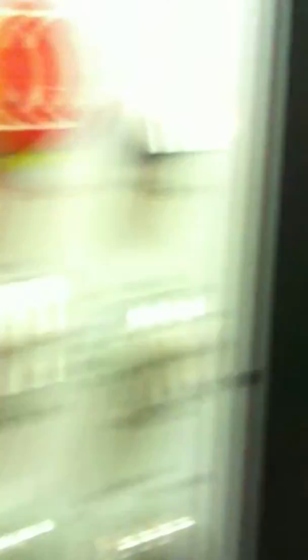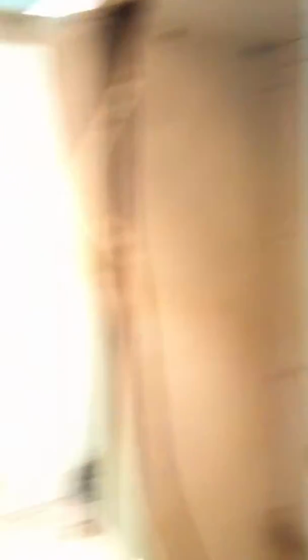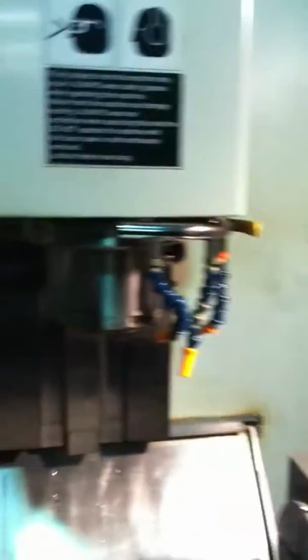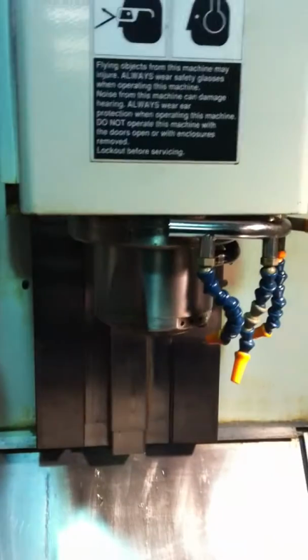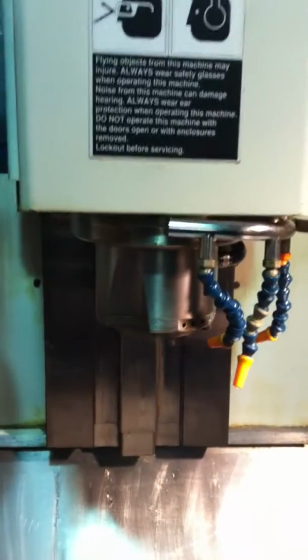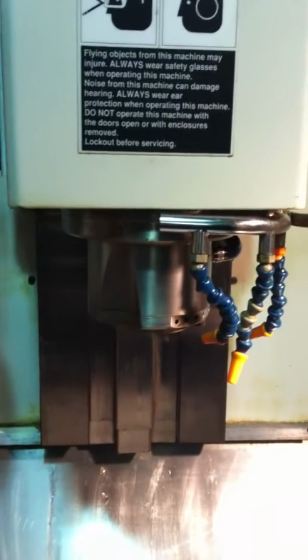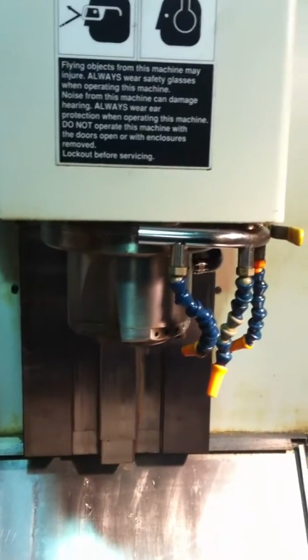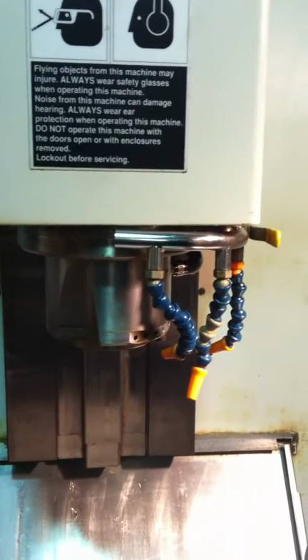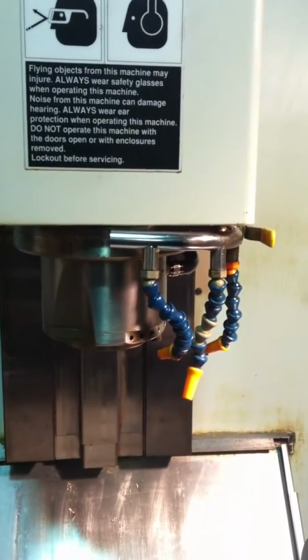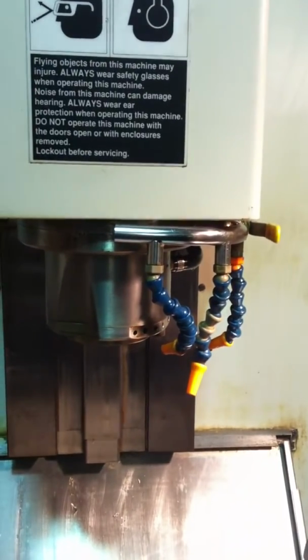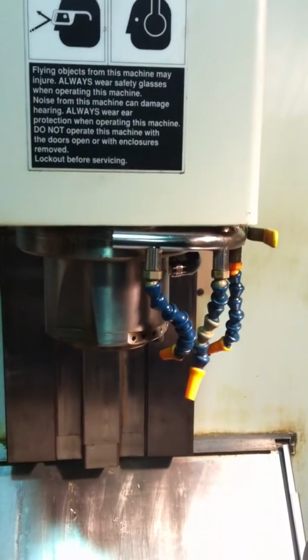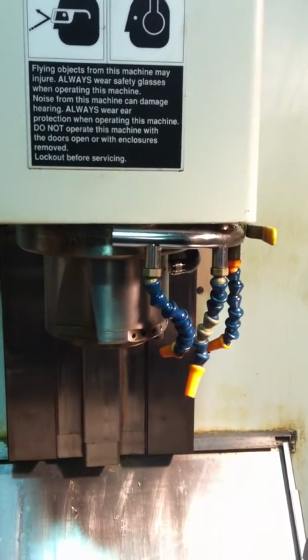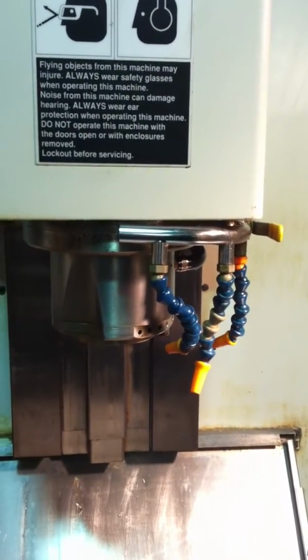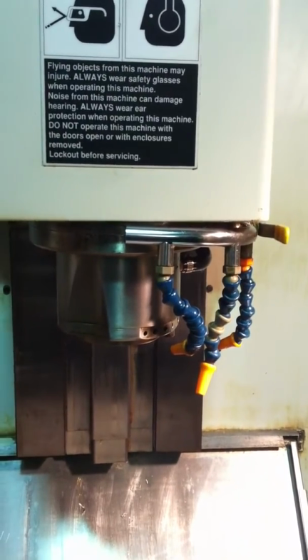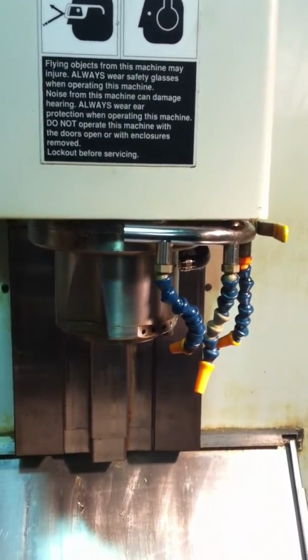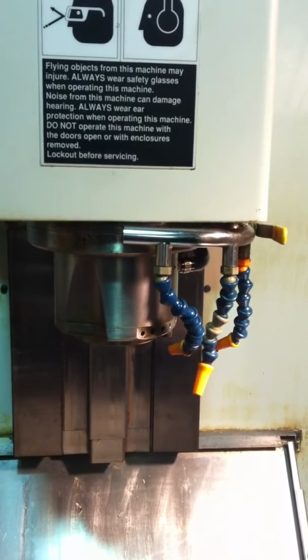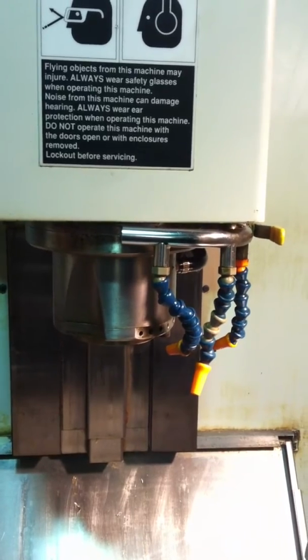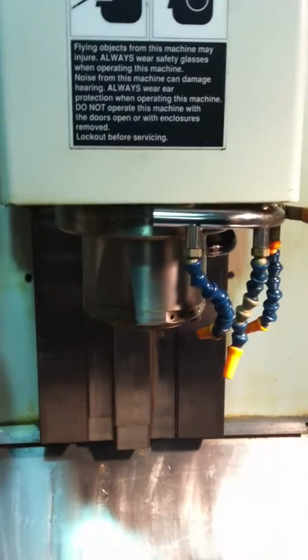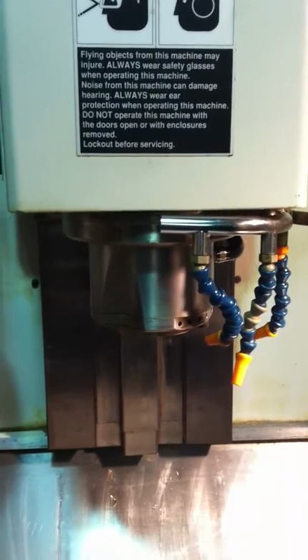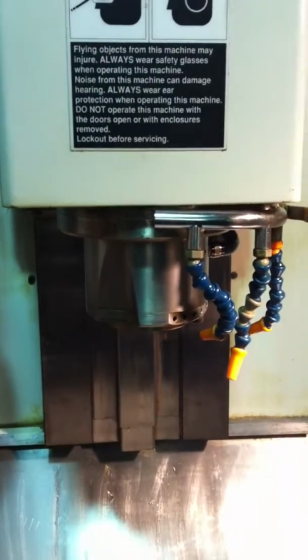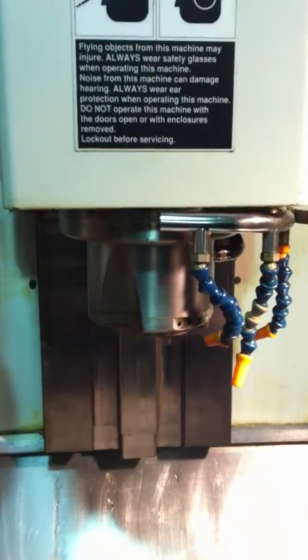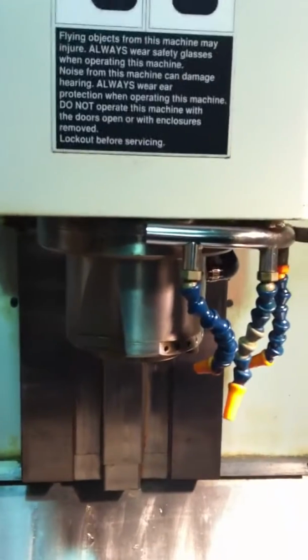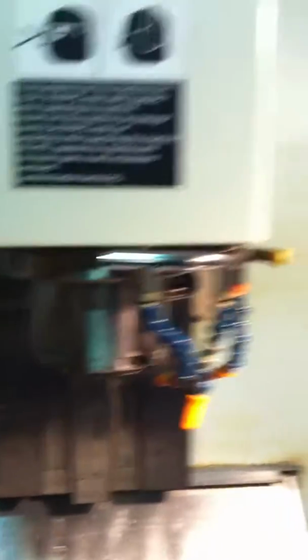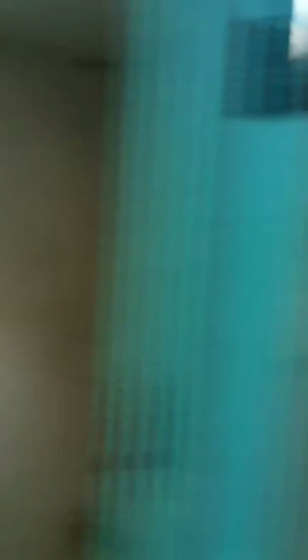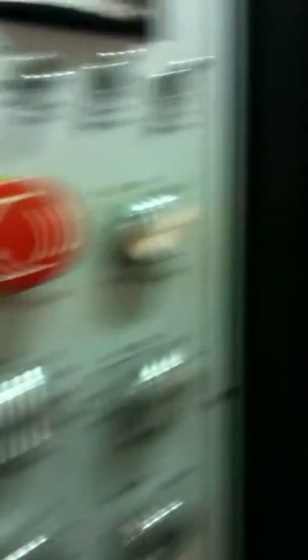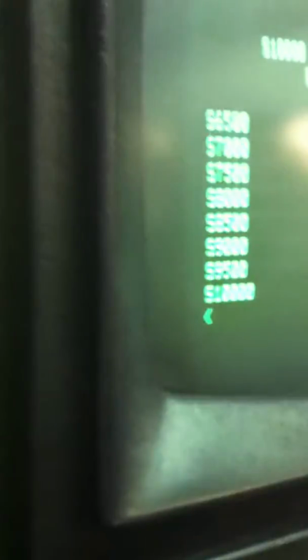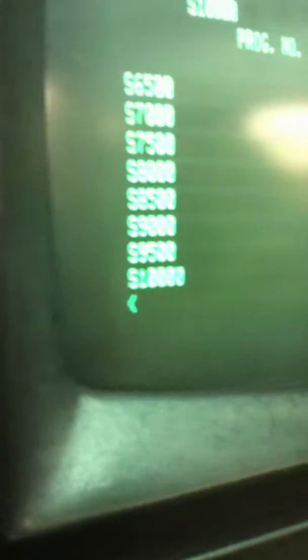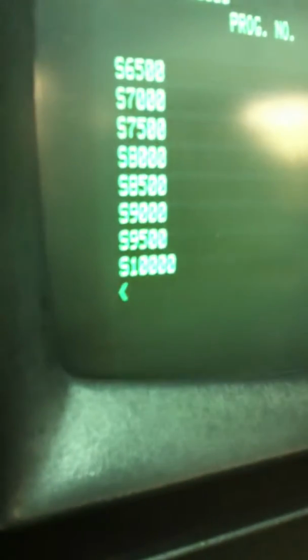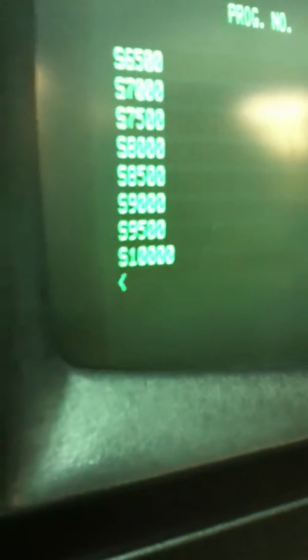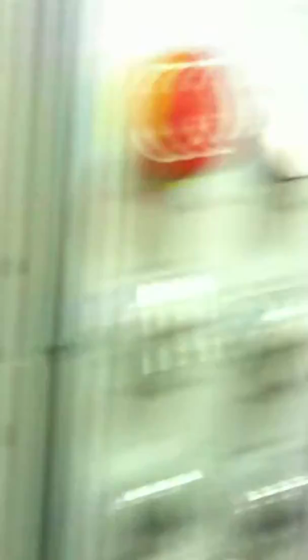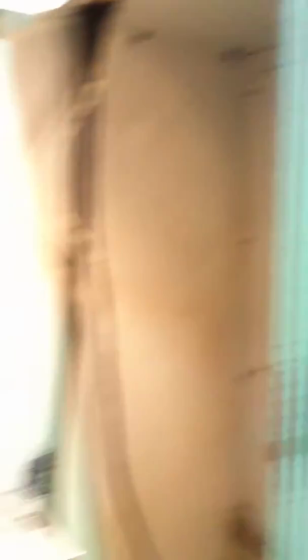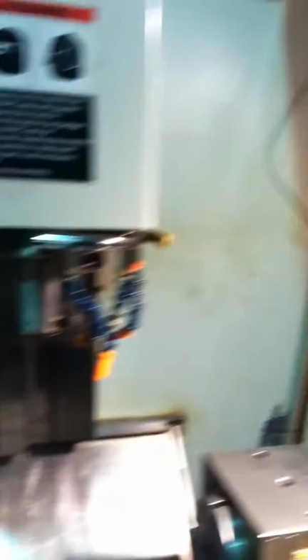Go to 10 and then we know it's 10. Alright, 10,000 RPM. Alright, good job.